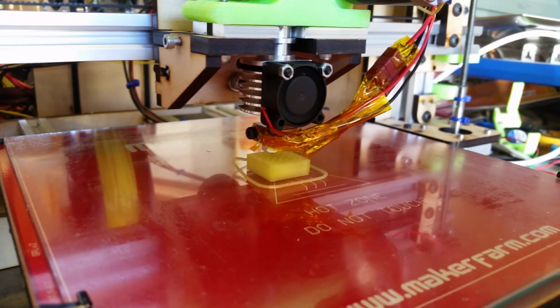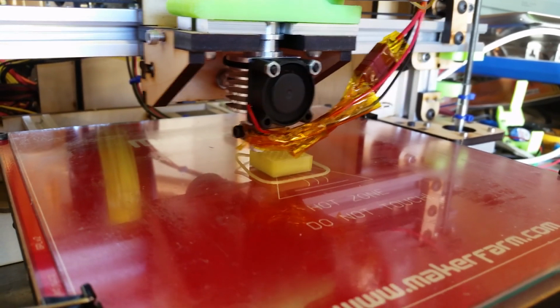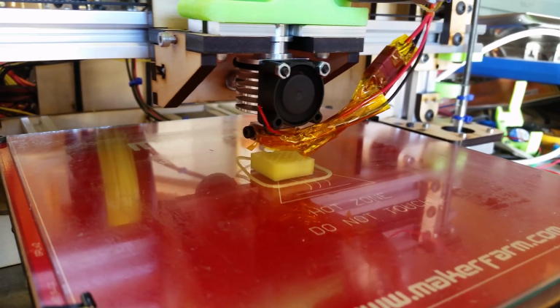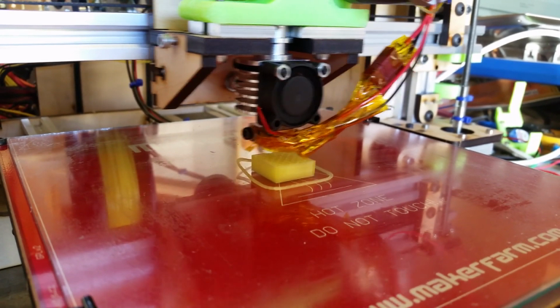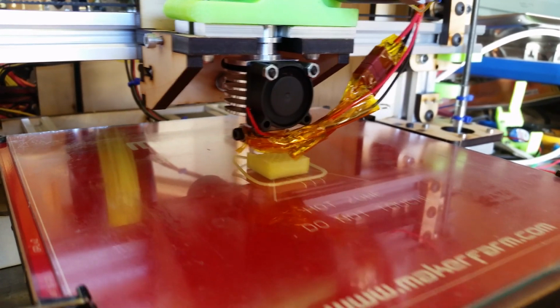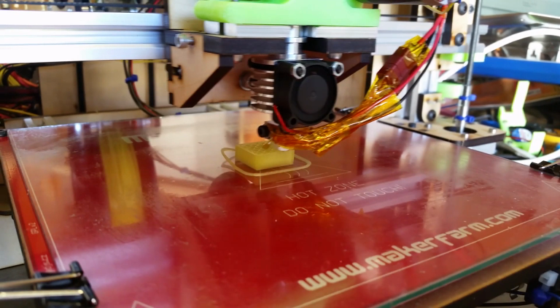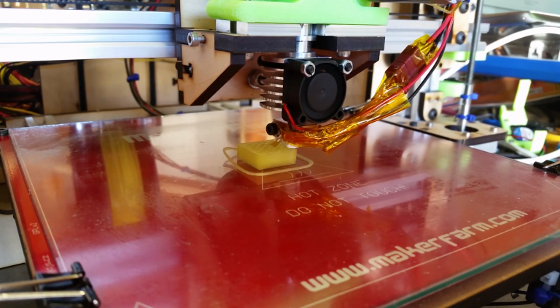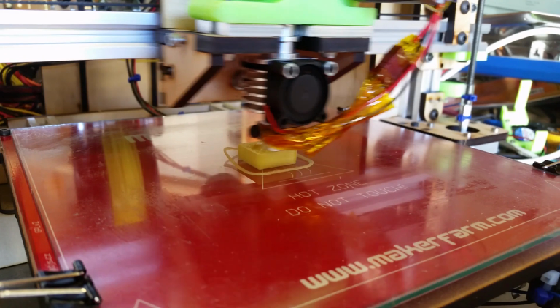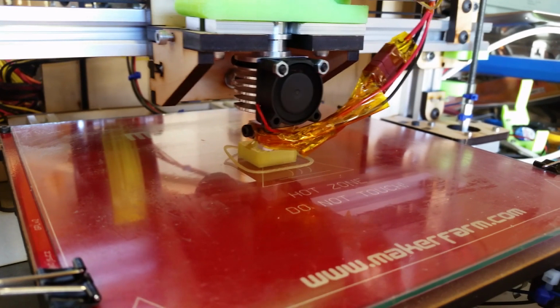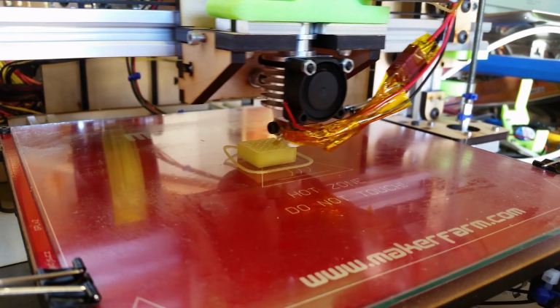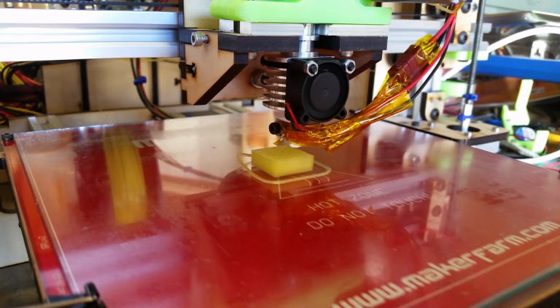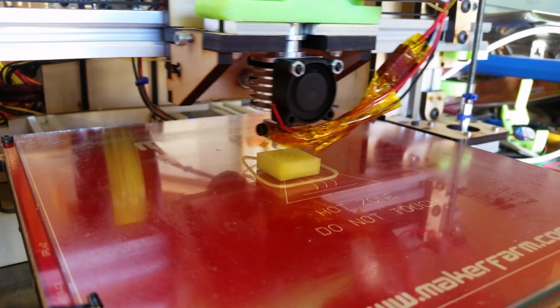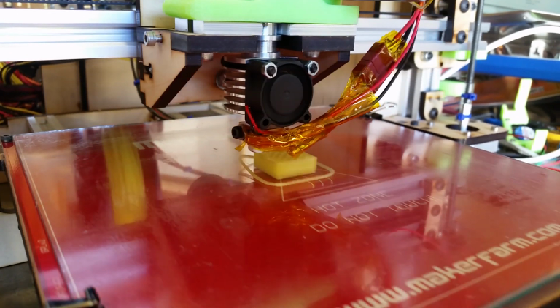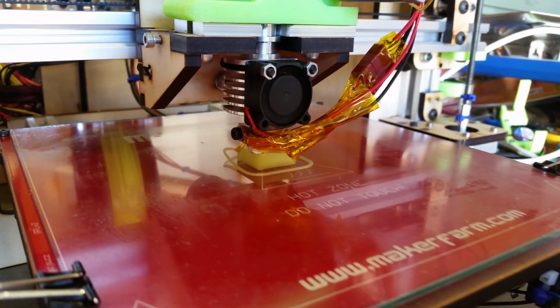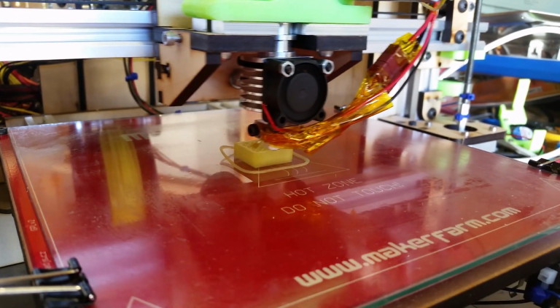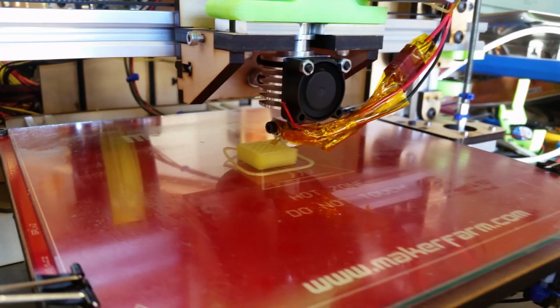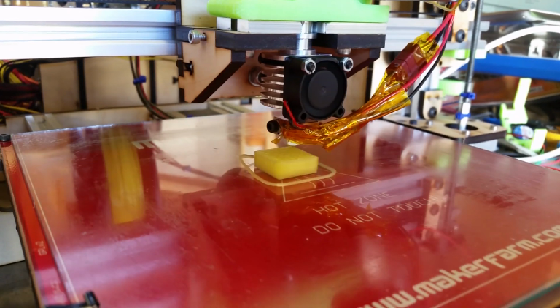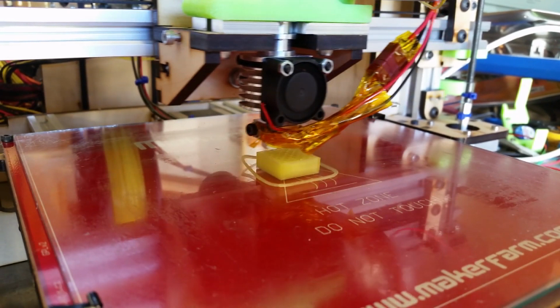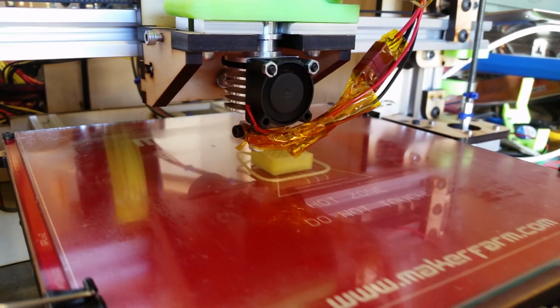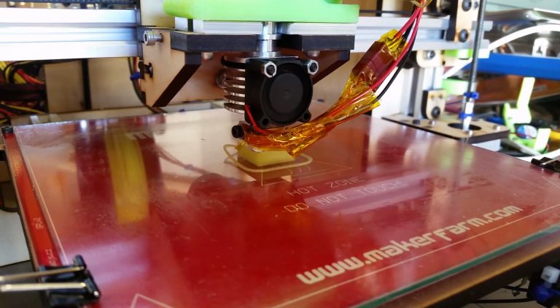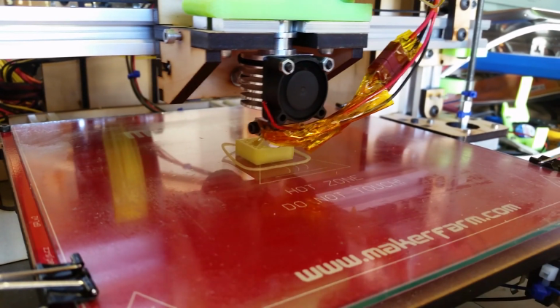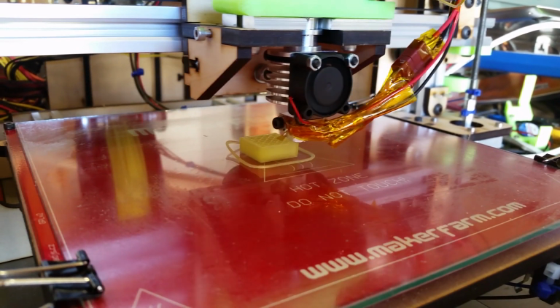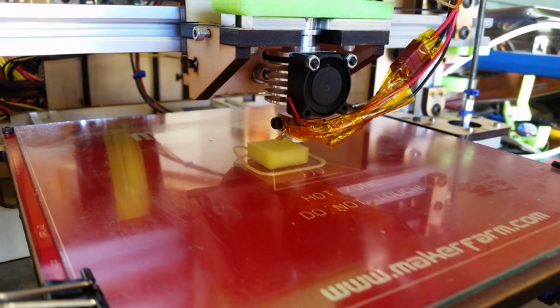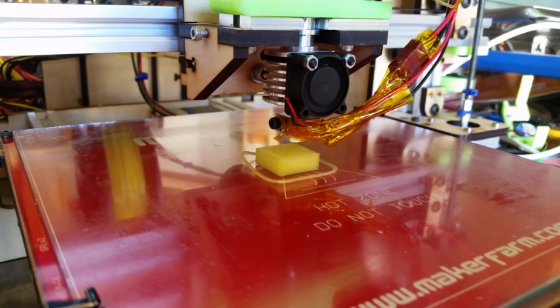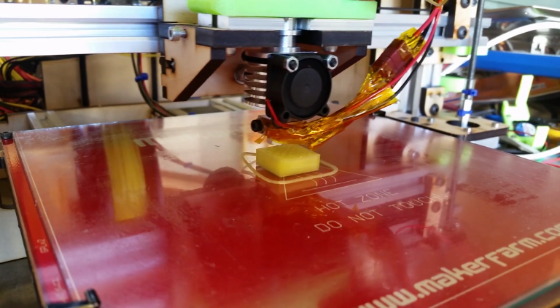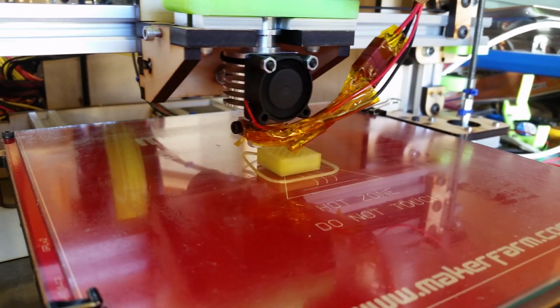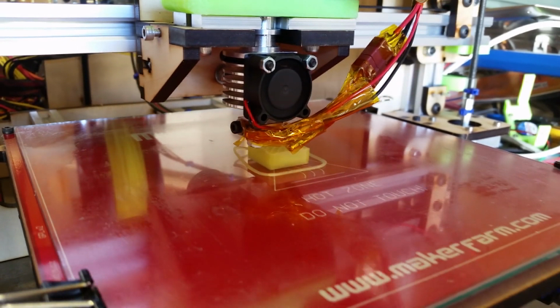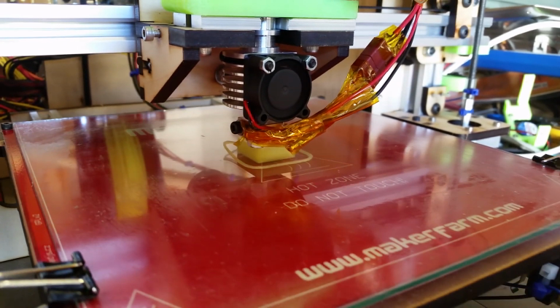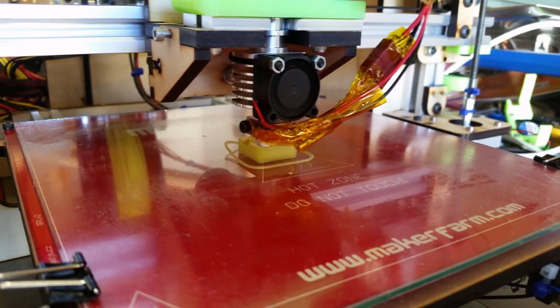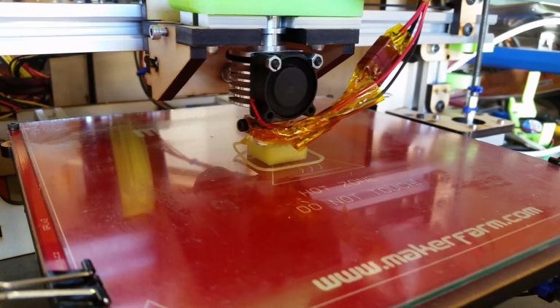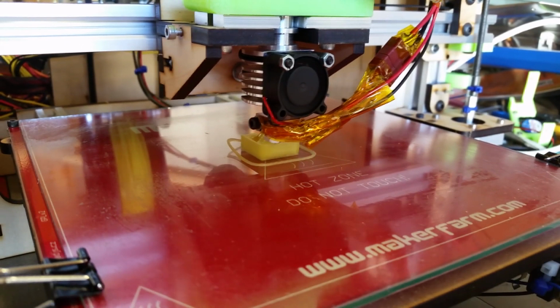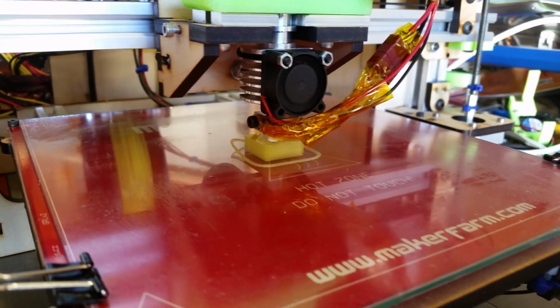Thank you very much for watching, and we'll see you very soon with a full review of the Prometheus version one all-metal hot end on the MakerFarm 8-inch Prusa i3v. Thanks for watching and we'll see you soon.